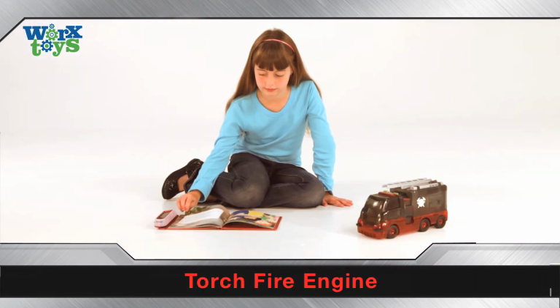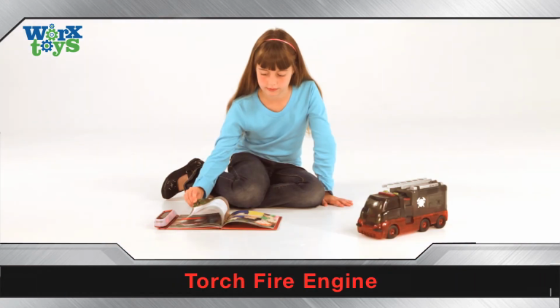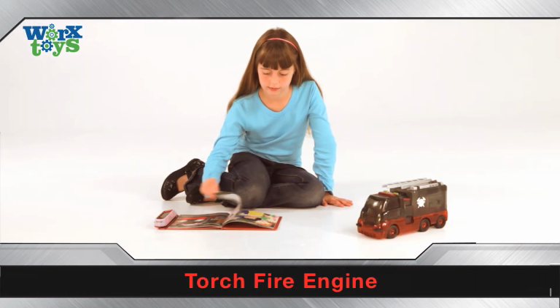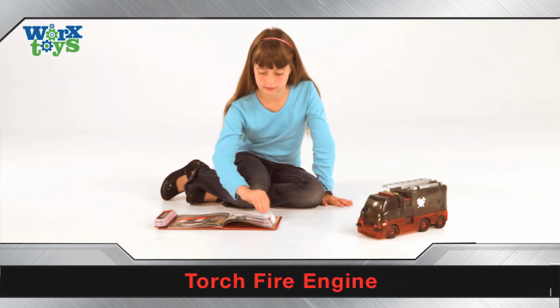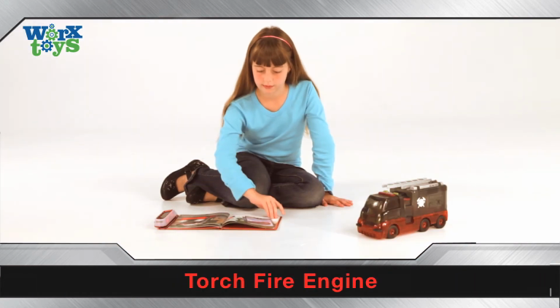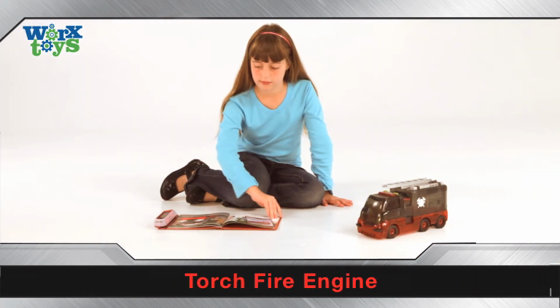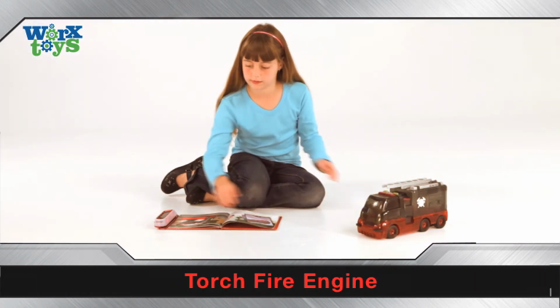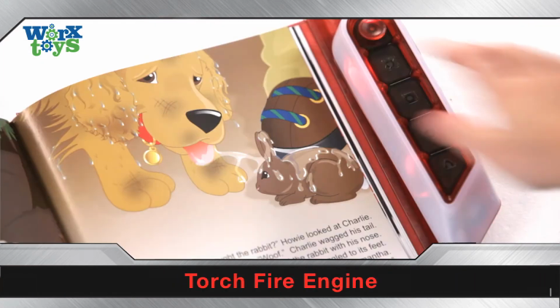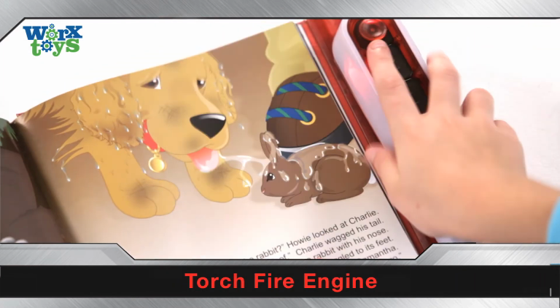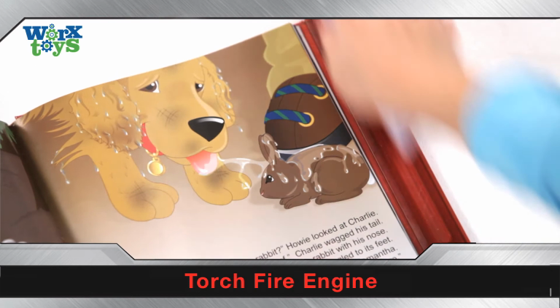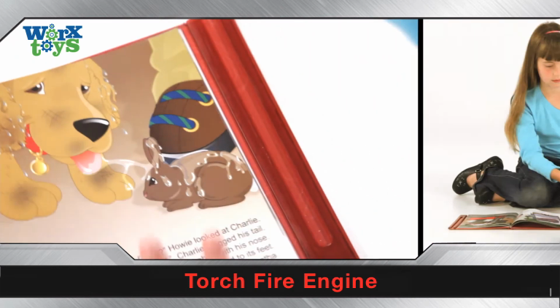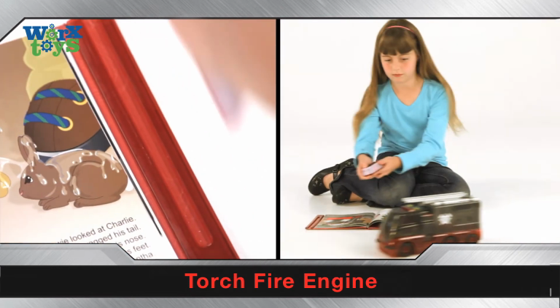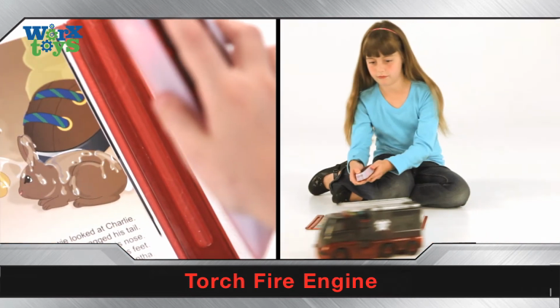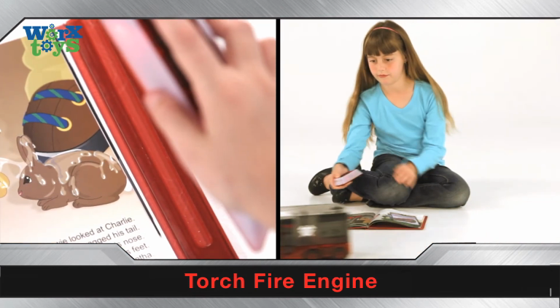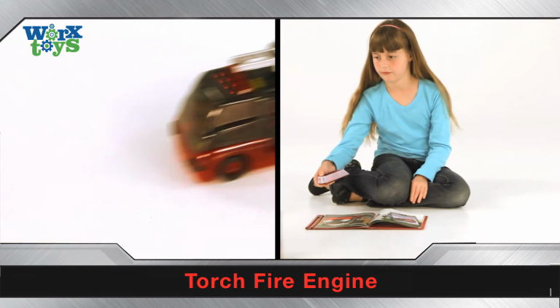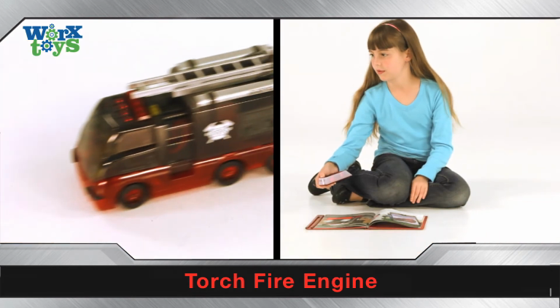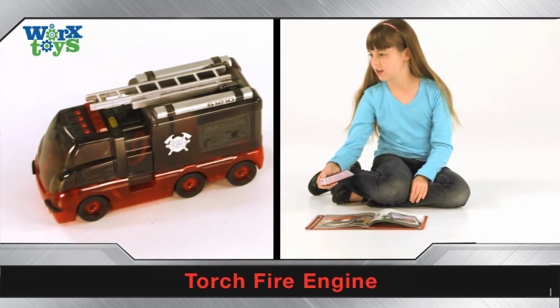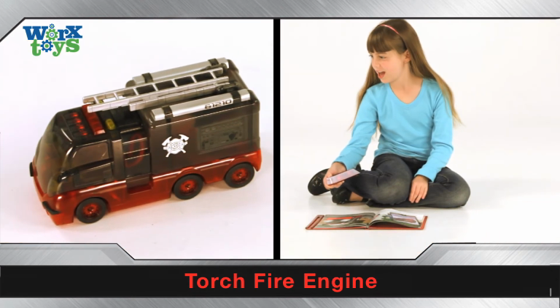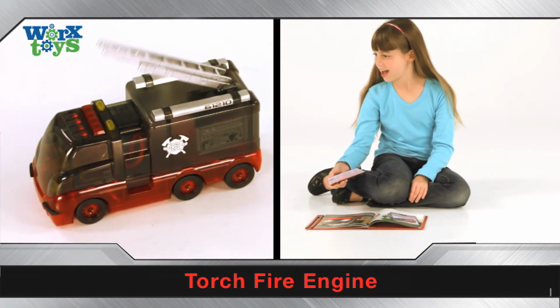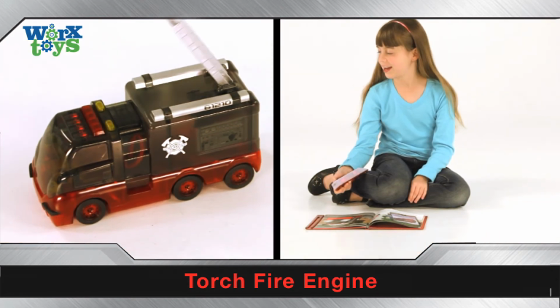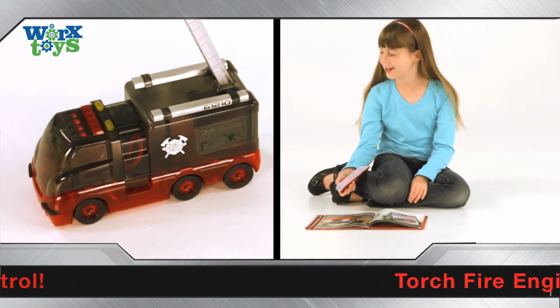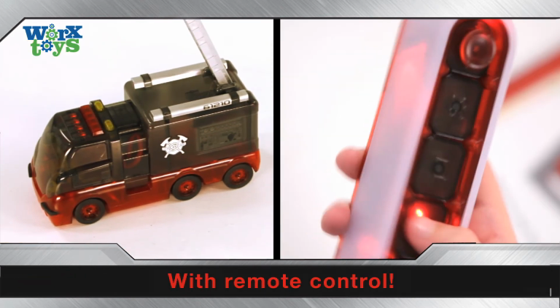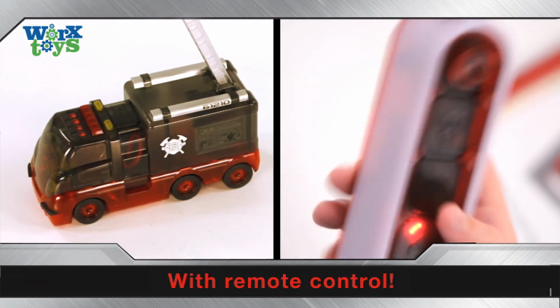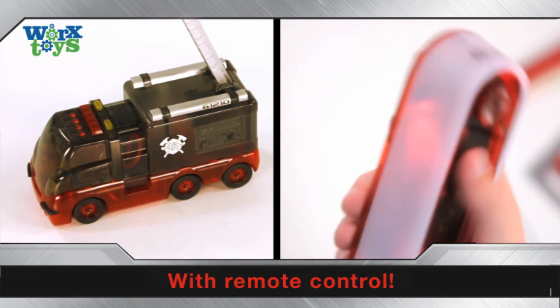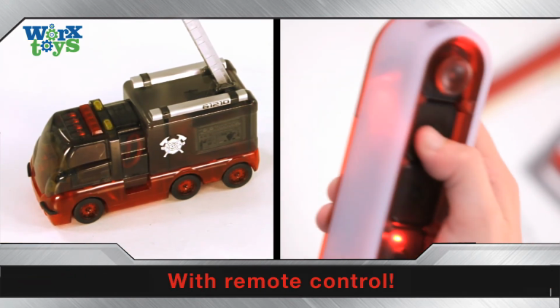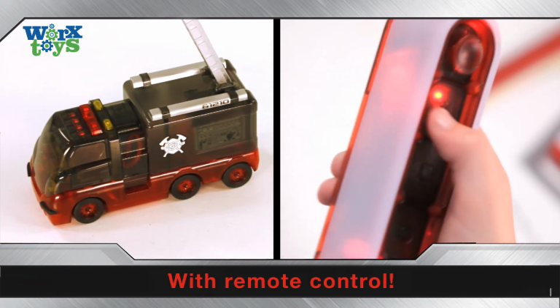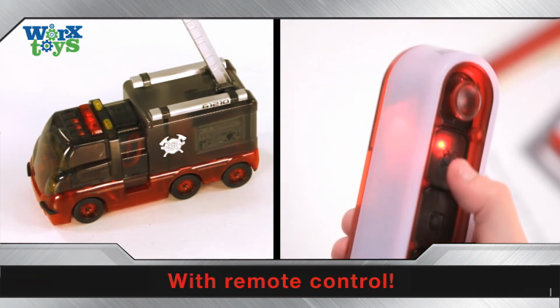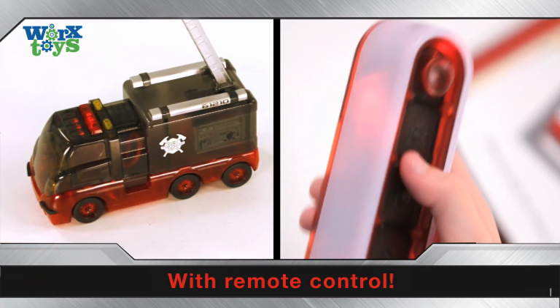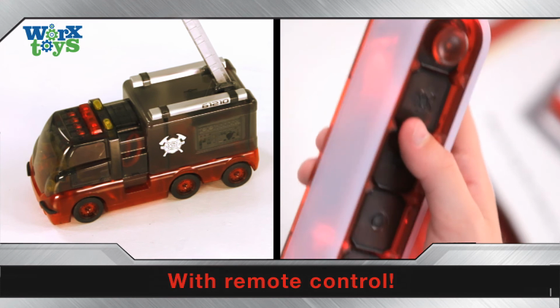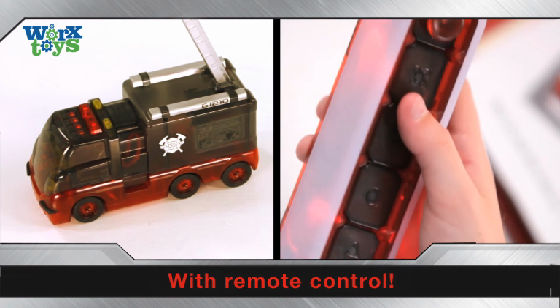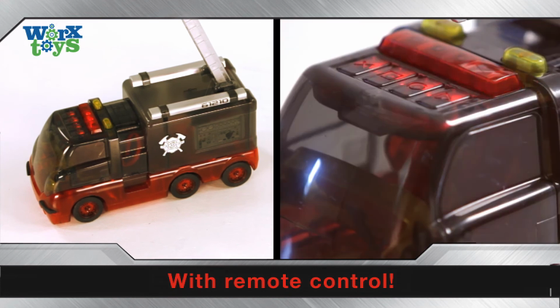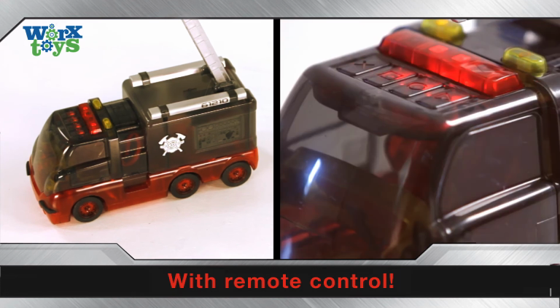Learn about fire engines. Drive your Torch fire engine with the remote control. Raise the ladder to put out a fire. And don't forget to use the code to turn on your emergency lights.